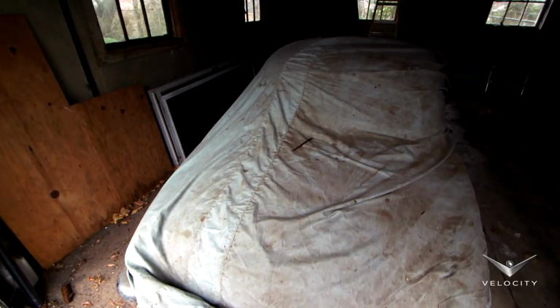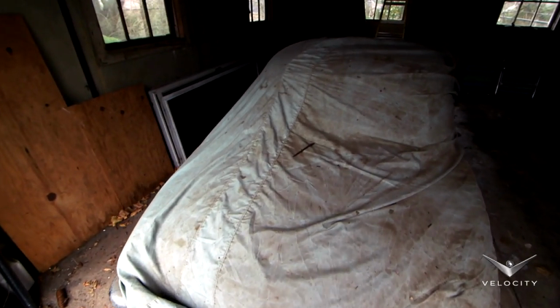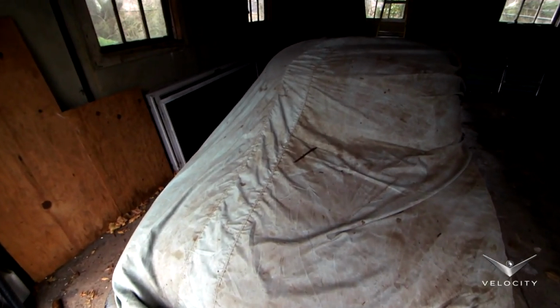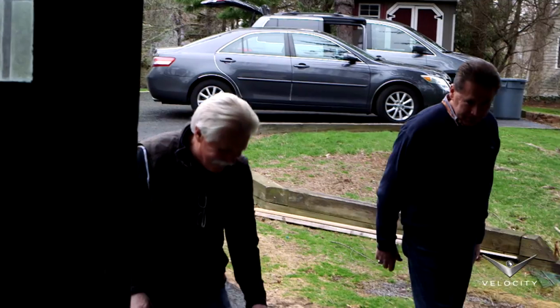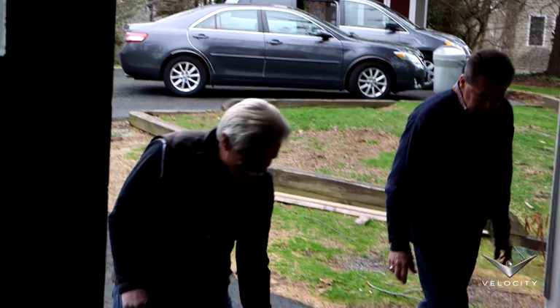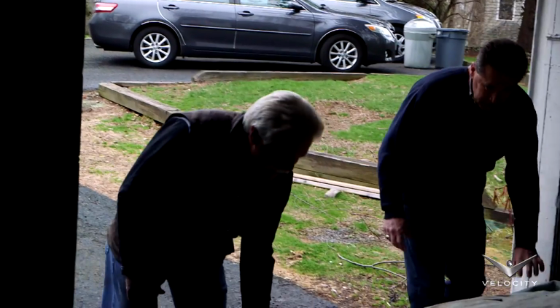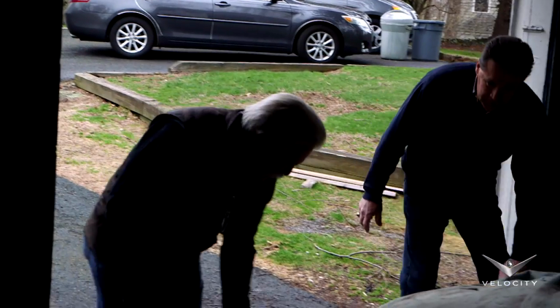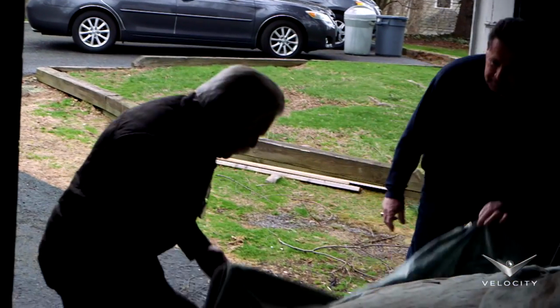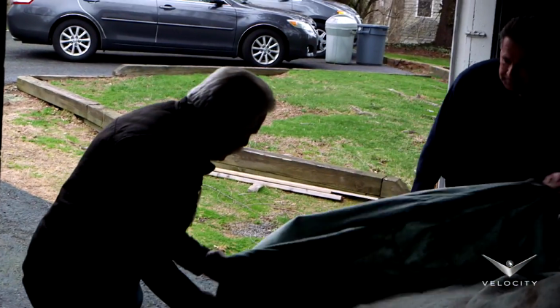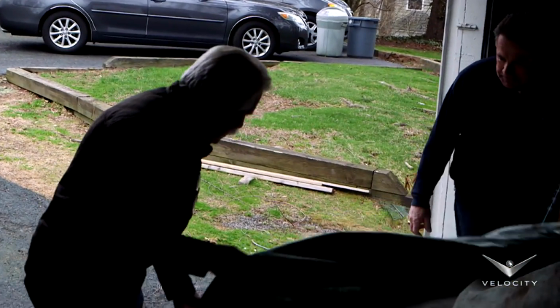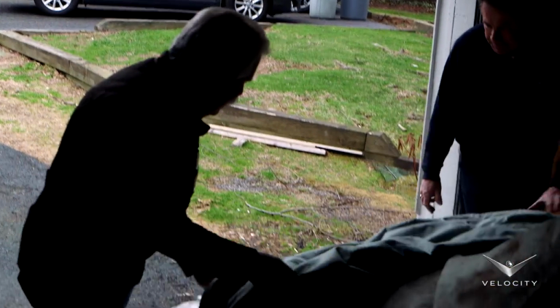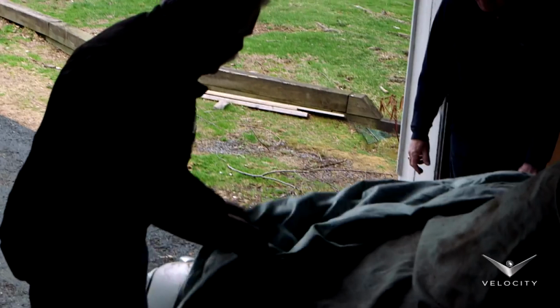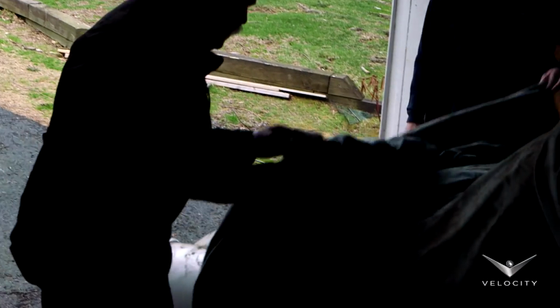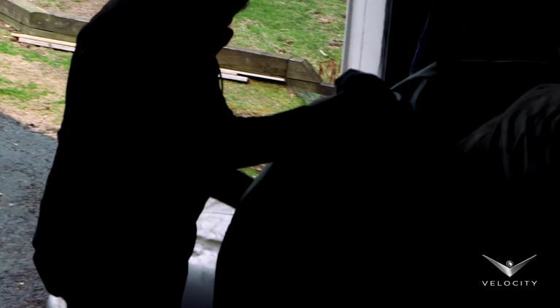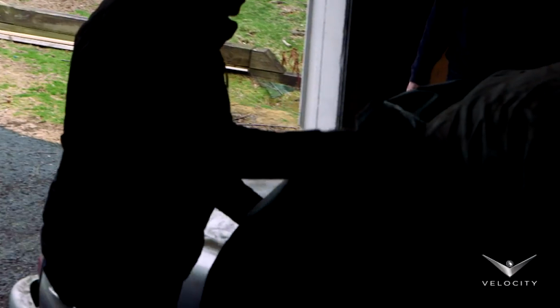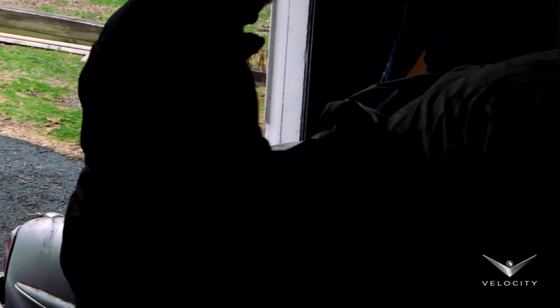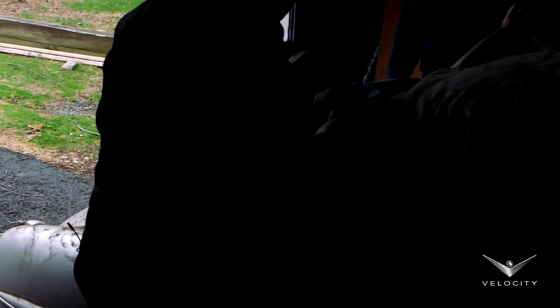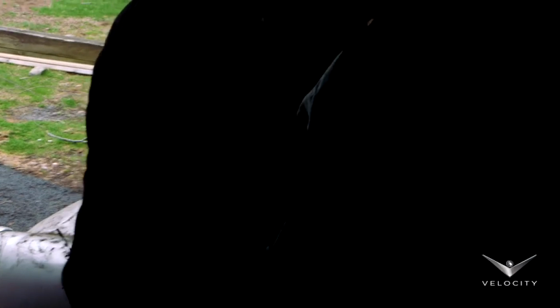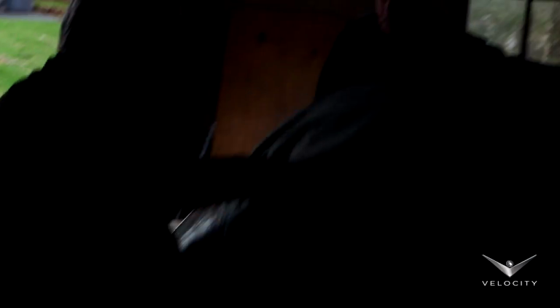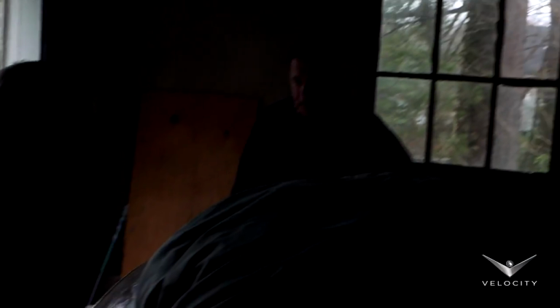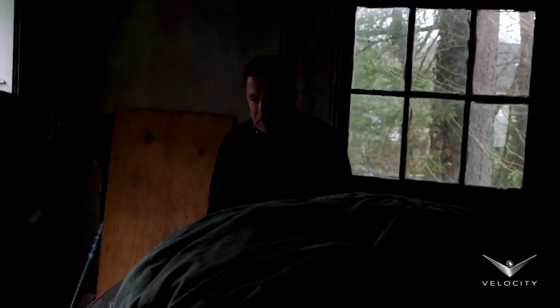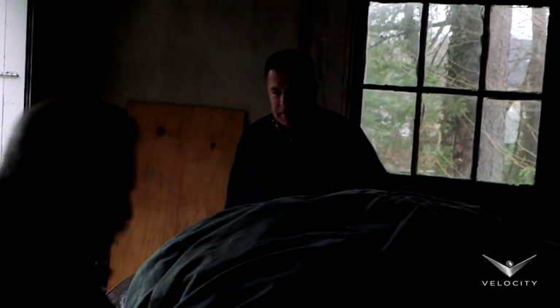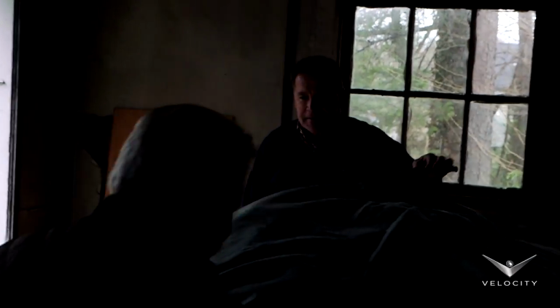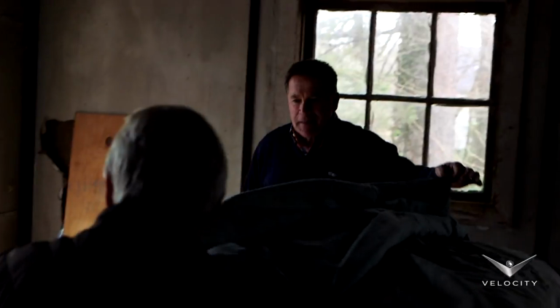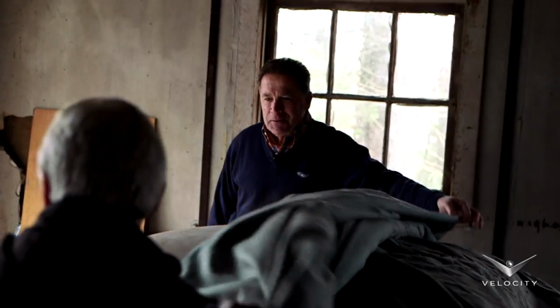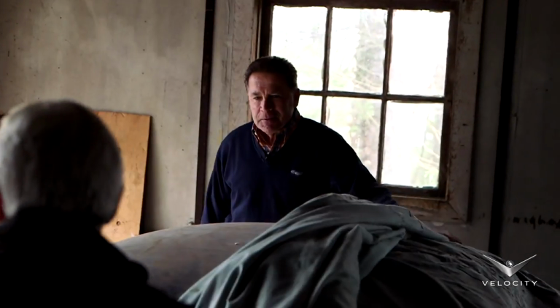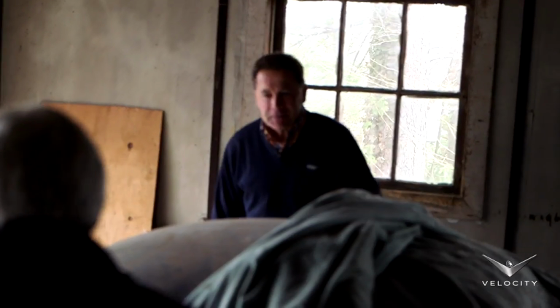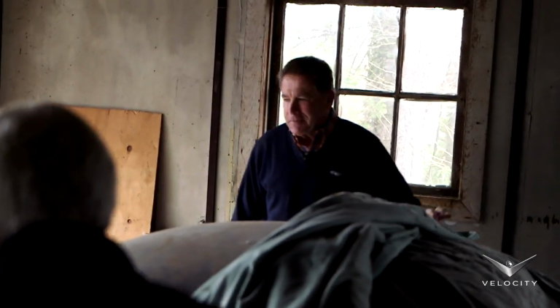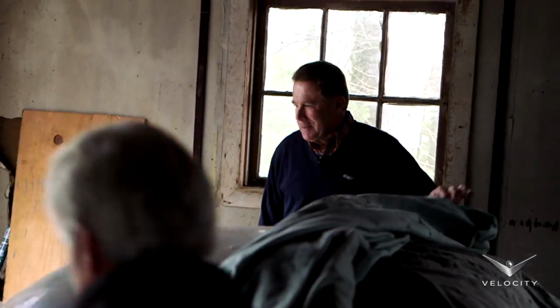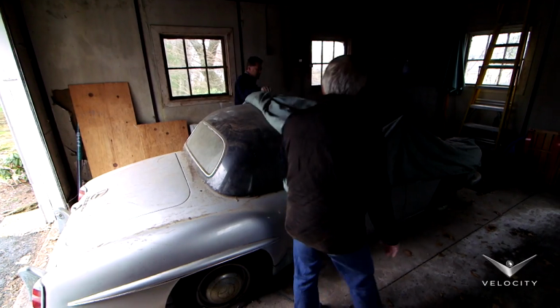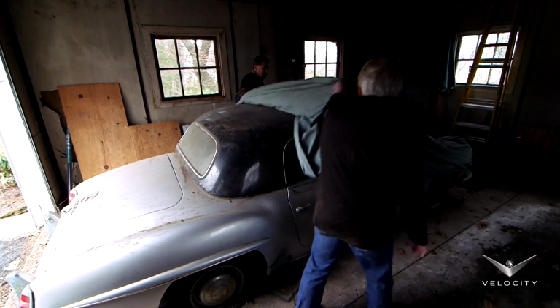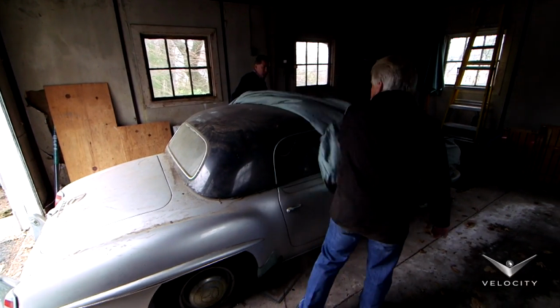There it is. It's unbelievable, isn't it? It's uncovered. Look at all that. I love finding this stuff. It's like Christmas. It's unreal.